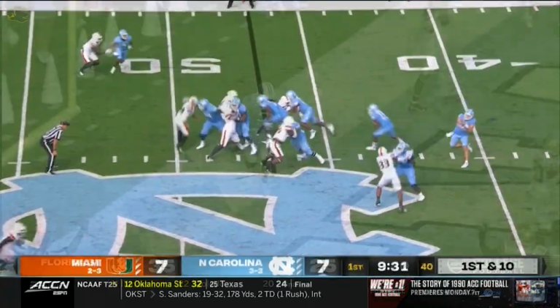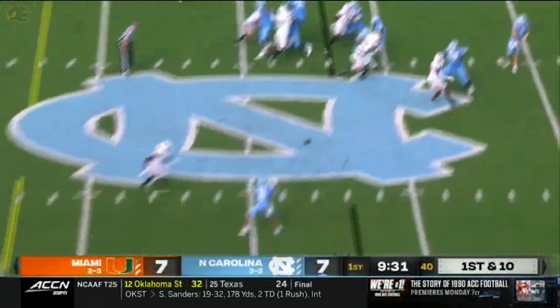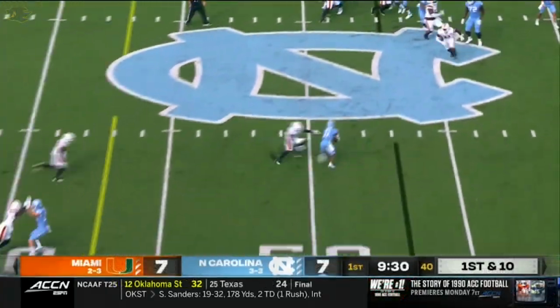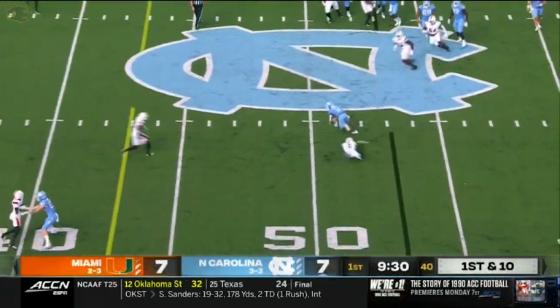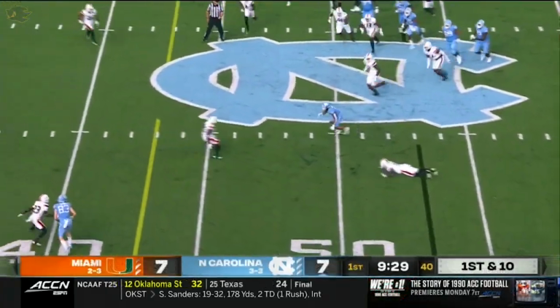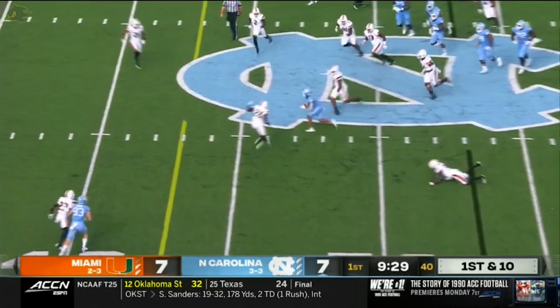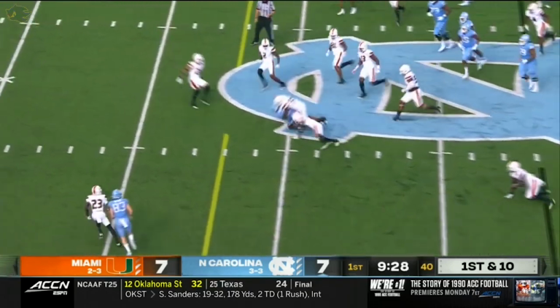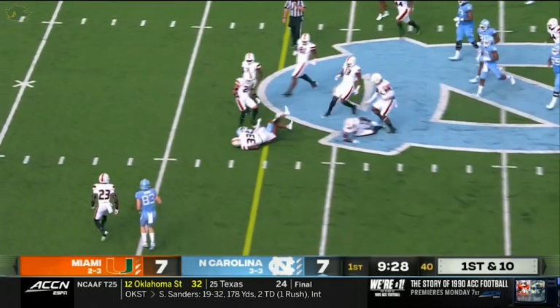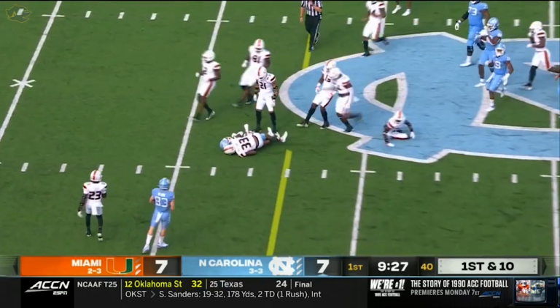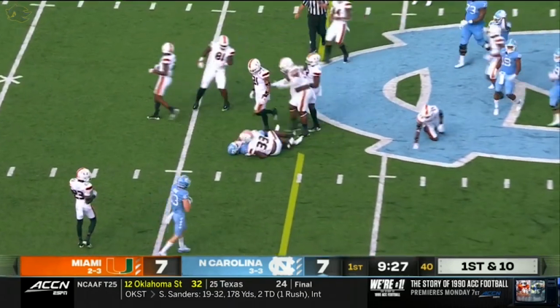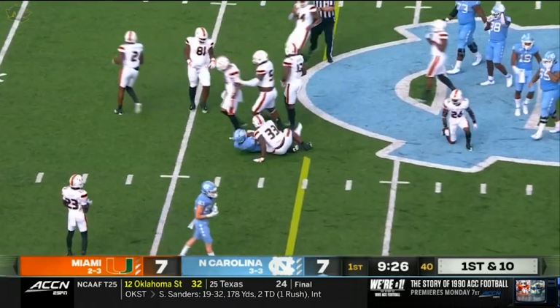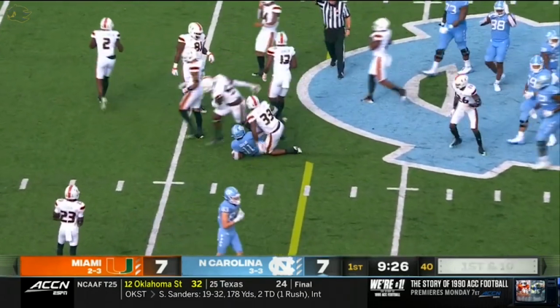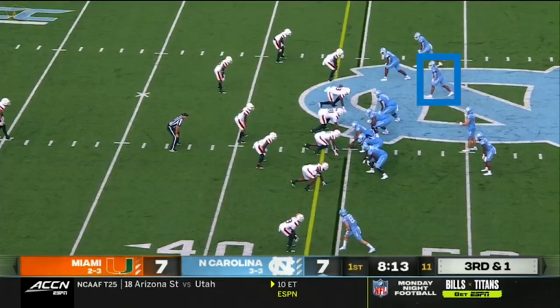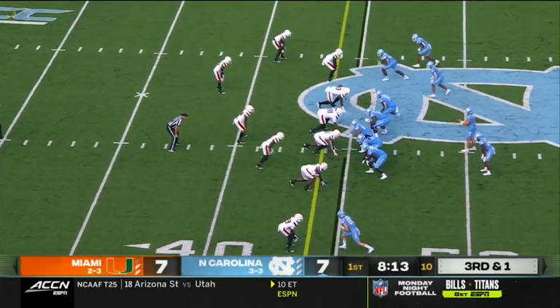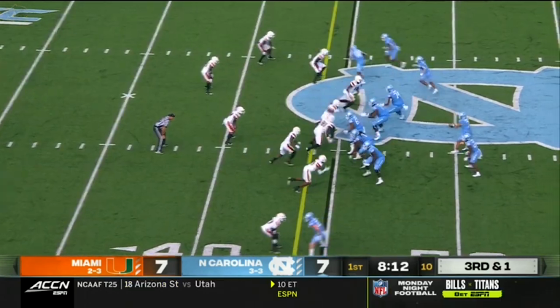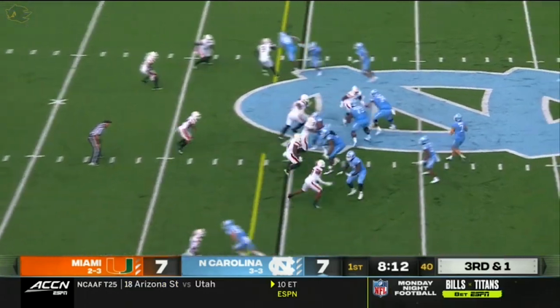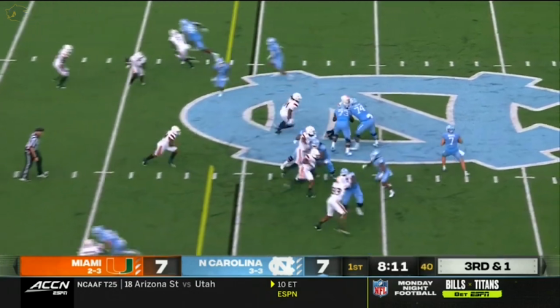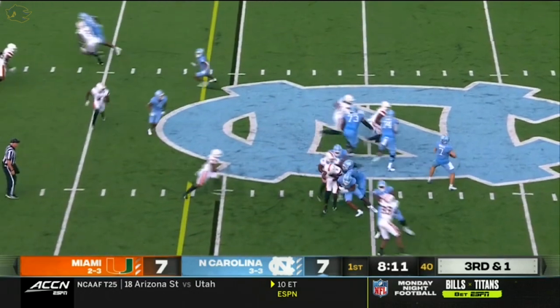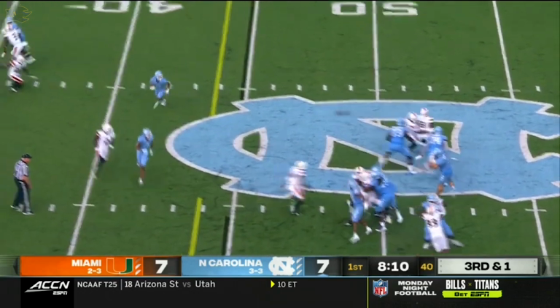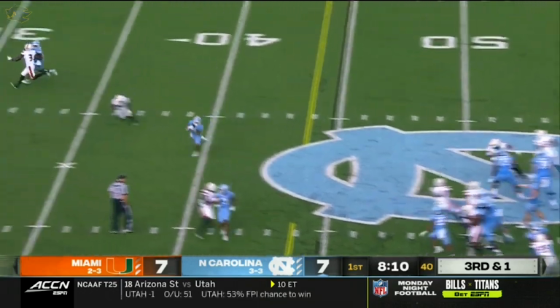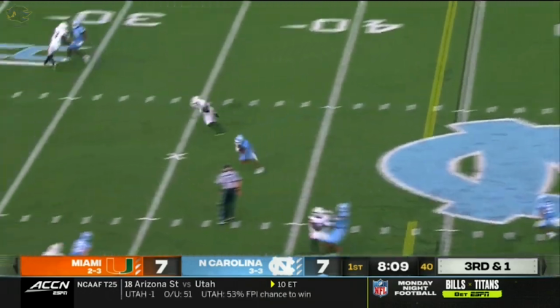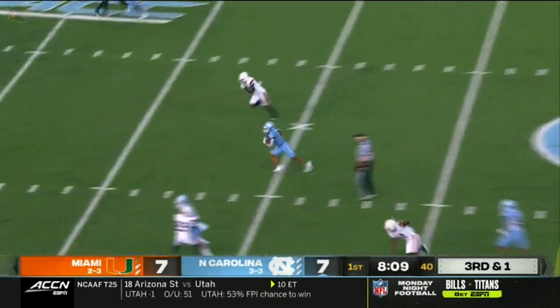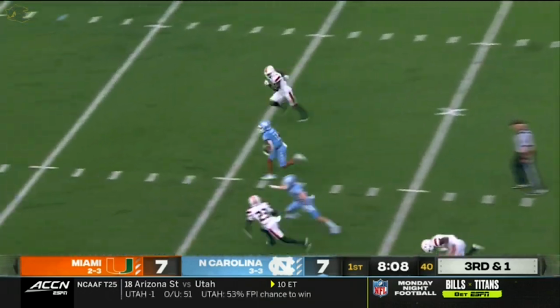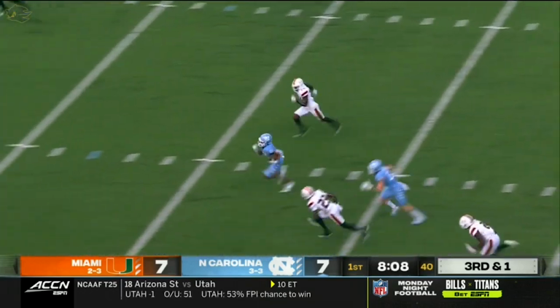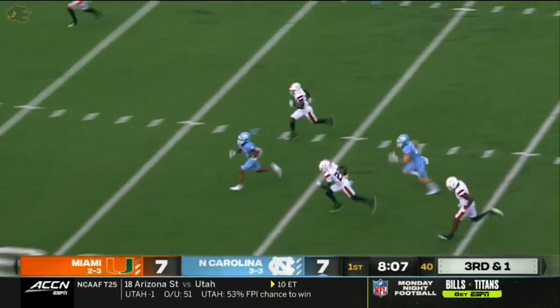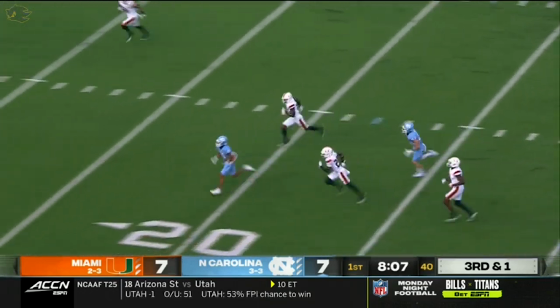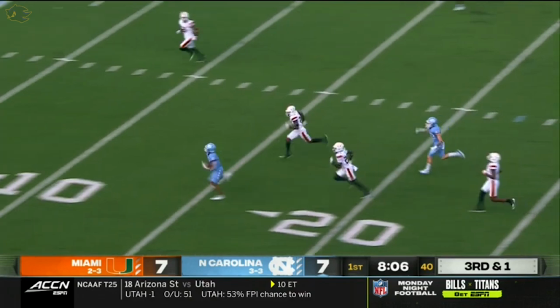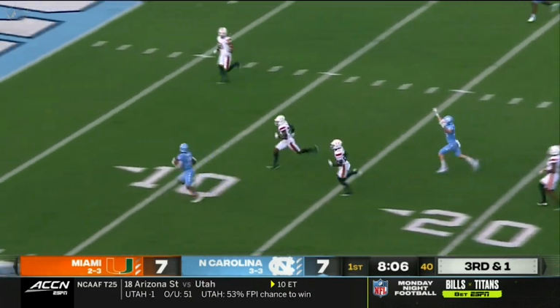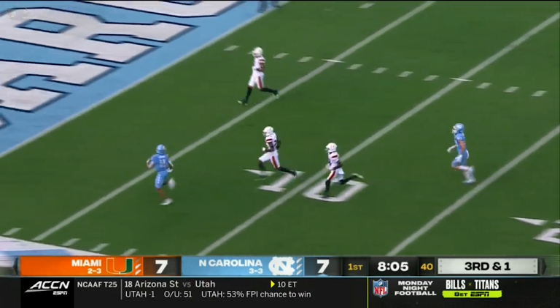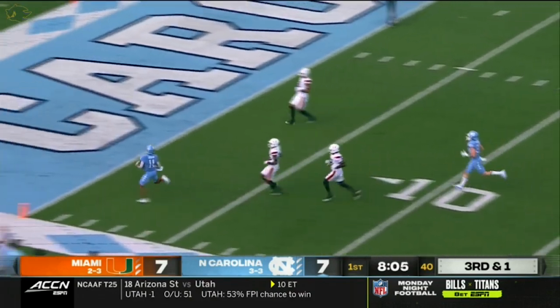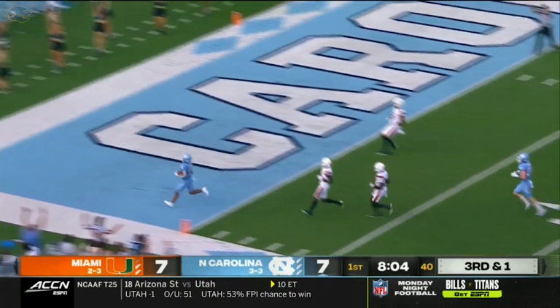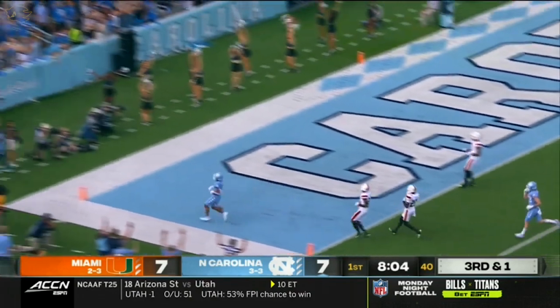Quick throw to Downs — made one miss and will fight inside the 45. Carolina to throw, slant route — you know who. Breaking free: Josh Downs. Touchdown, Carolina.